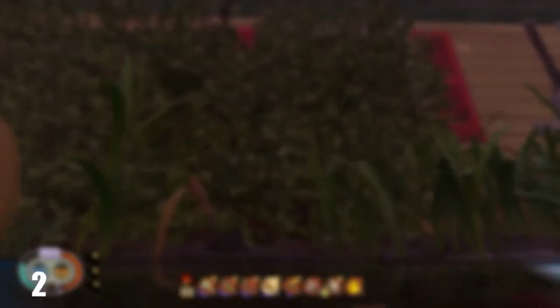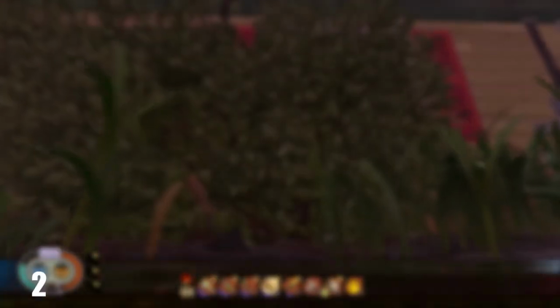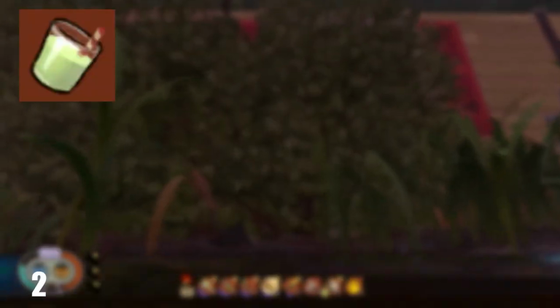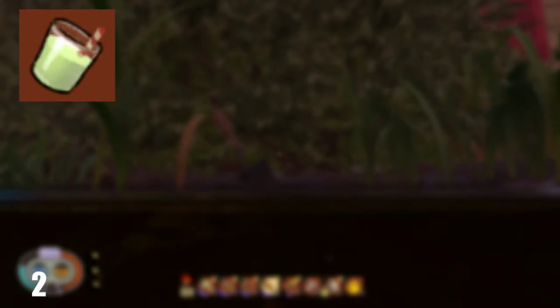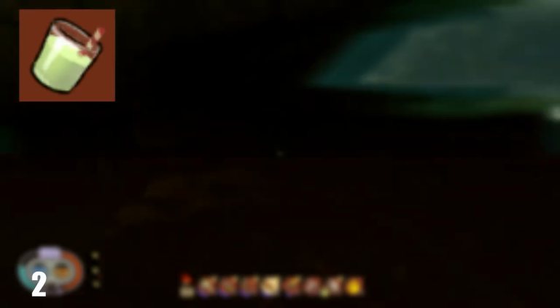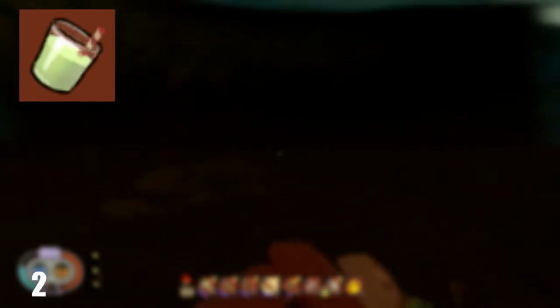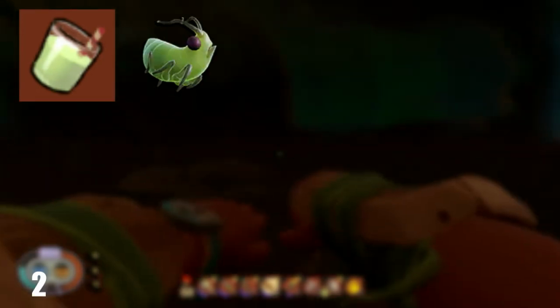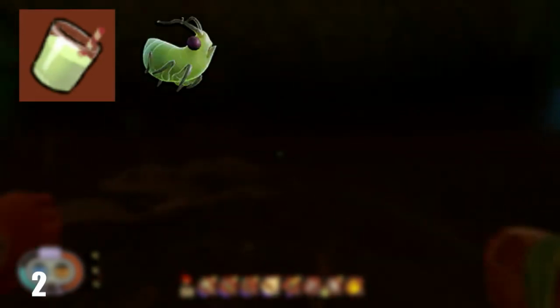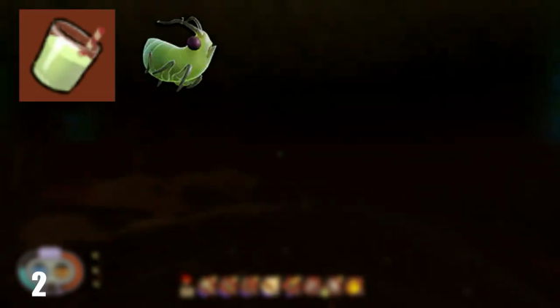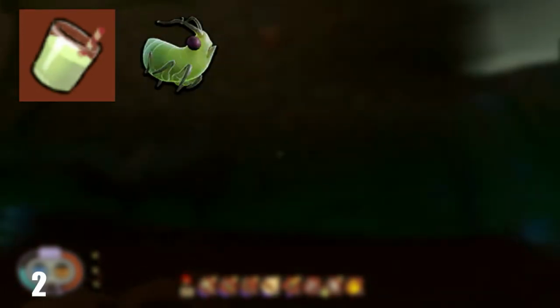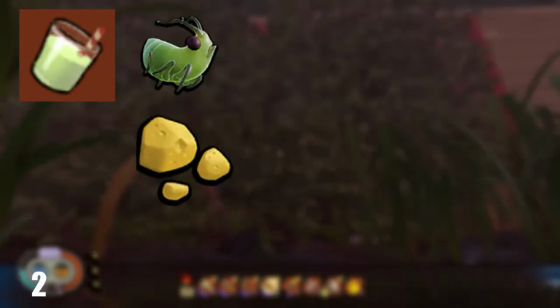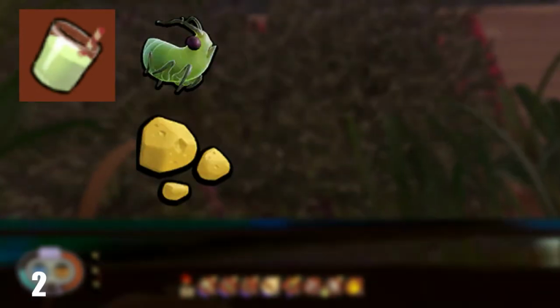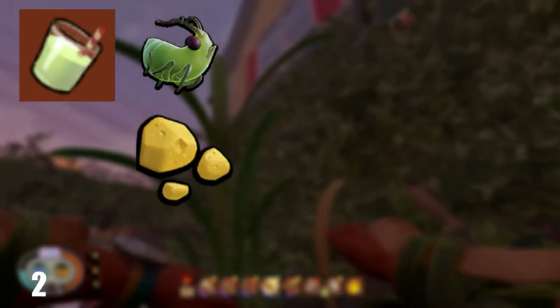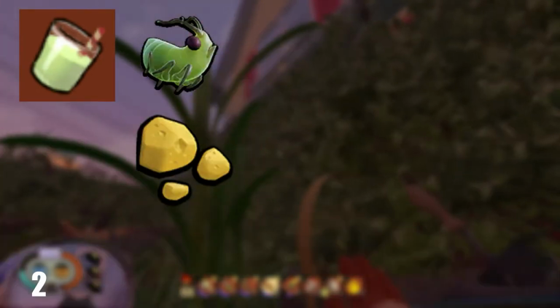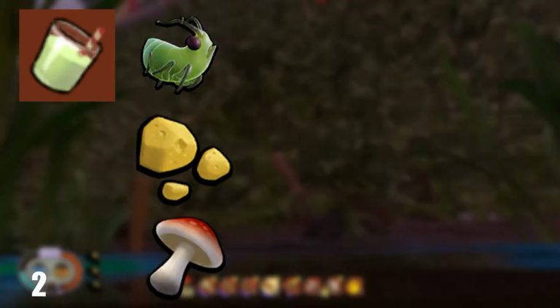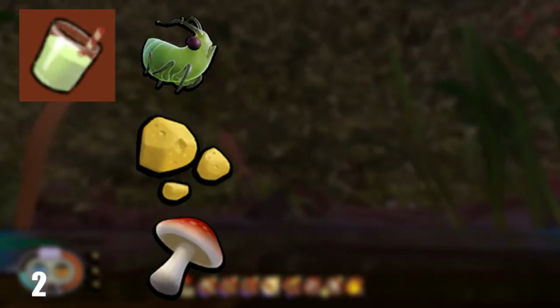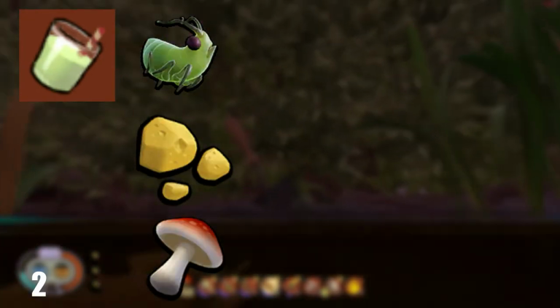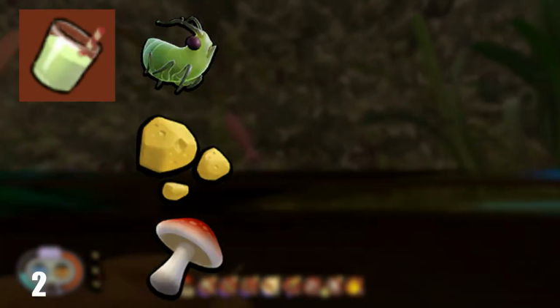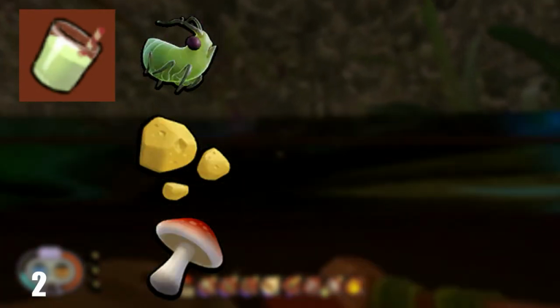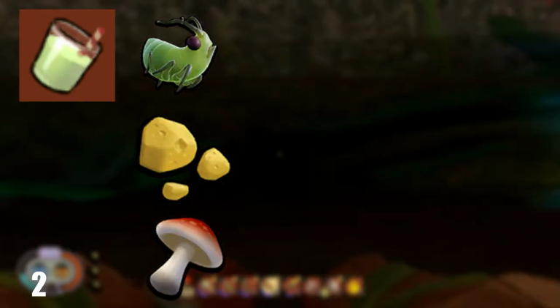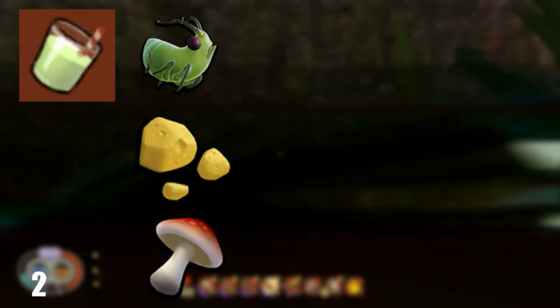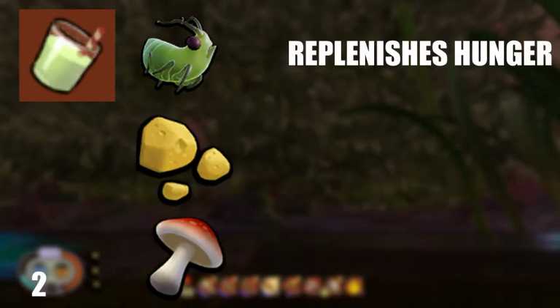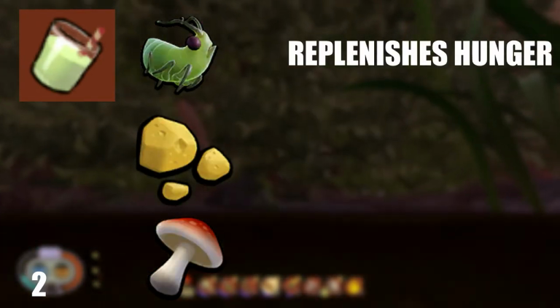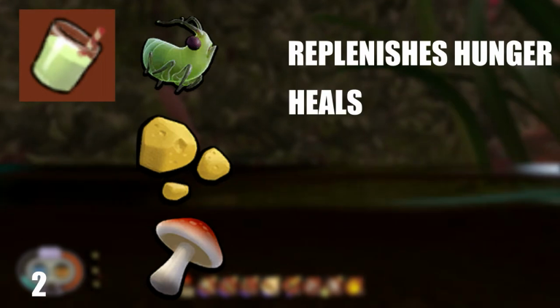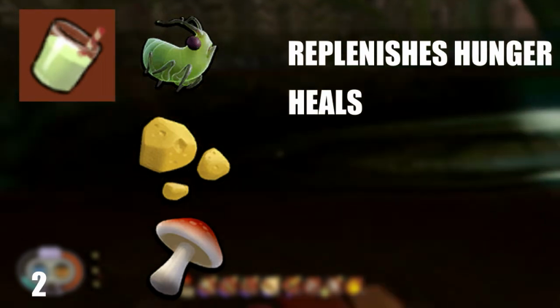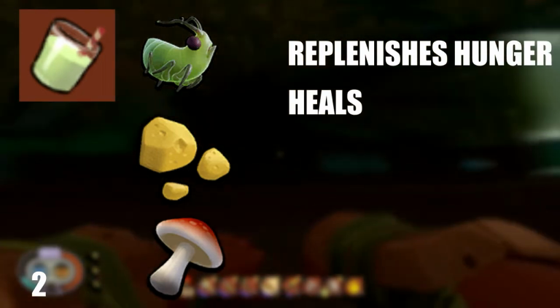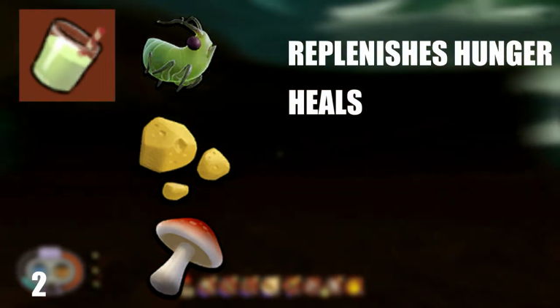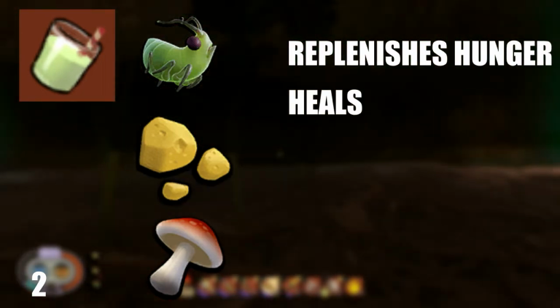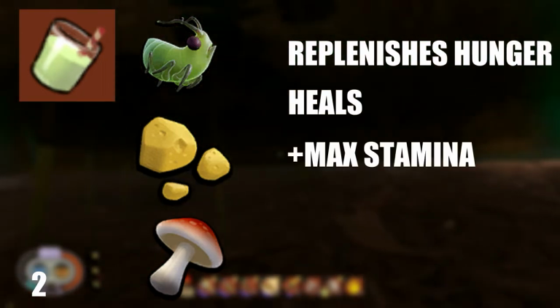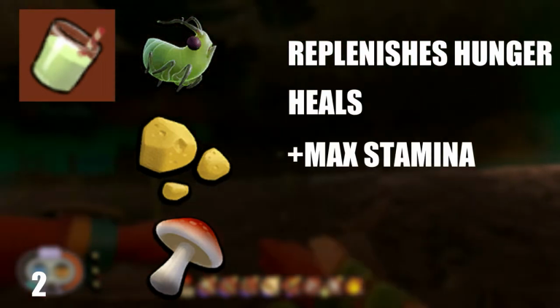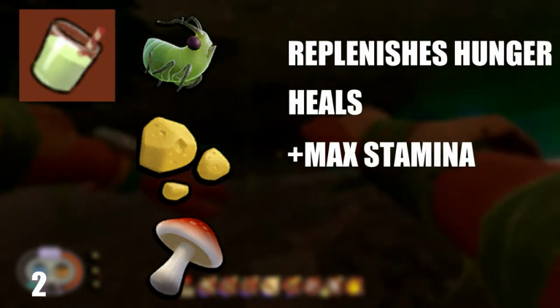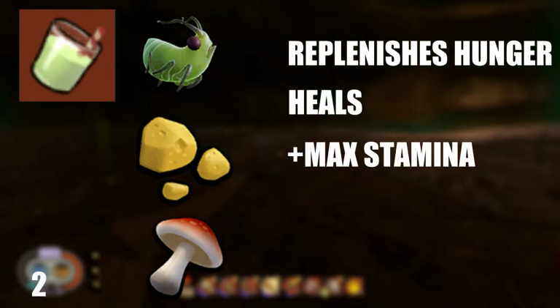To make Boost Juice, you will need 1 Aphid, 1 Acorn Bit, and 1 Mushroom. This drink replenishes hunger, it heals, and increases your maximum stamina.